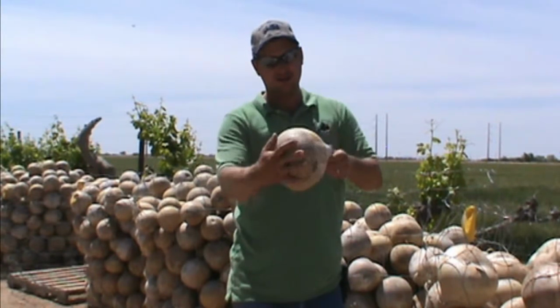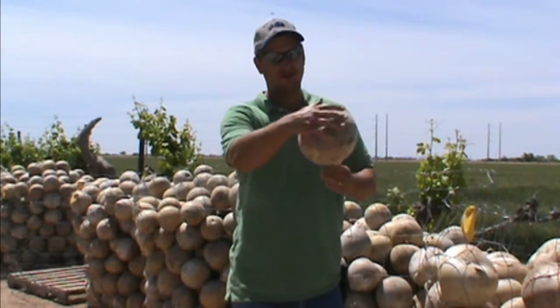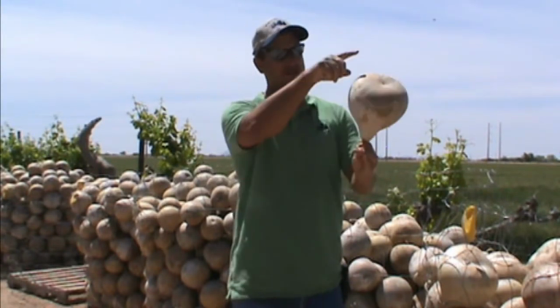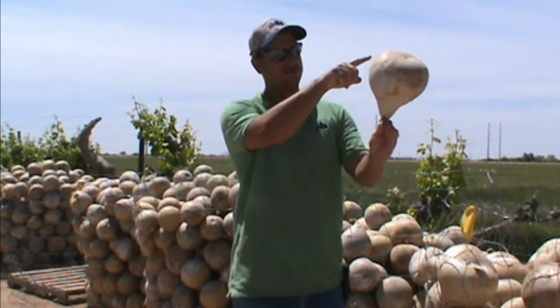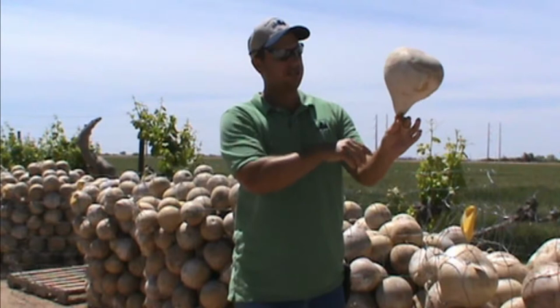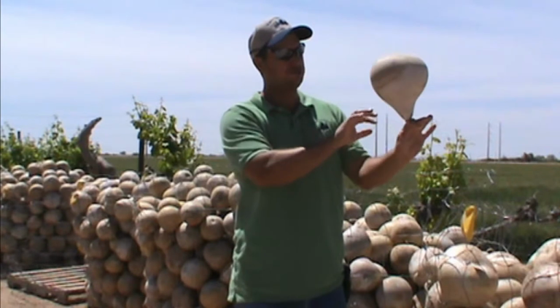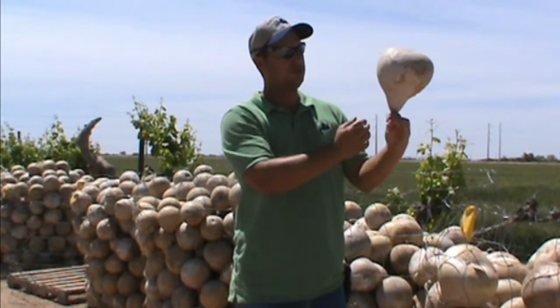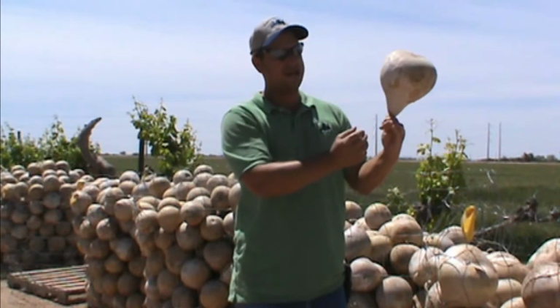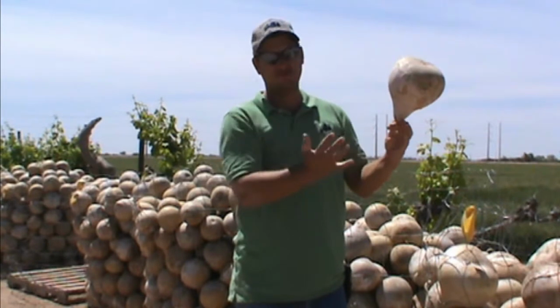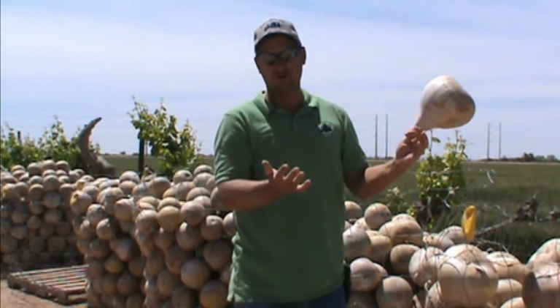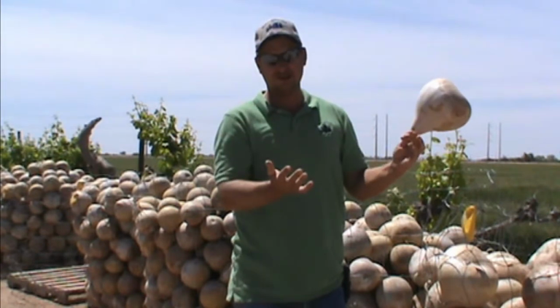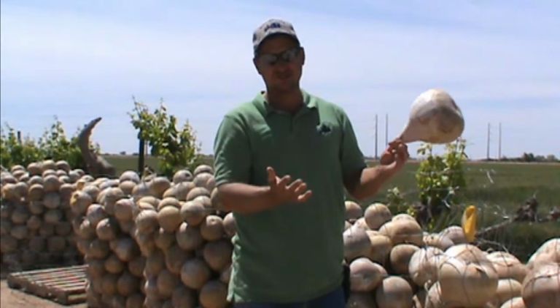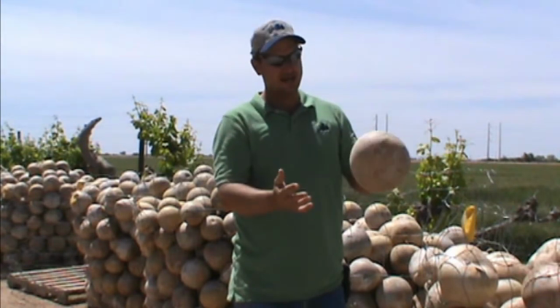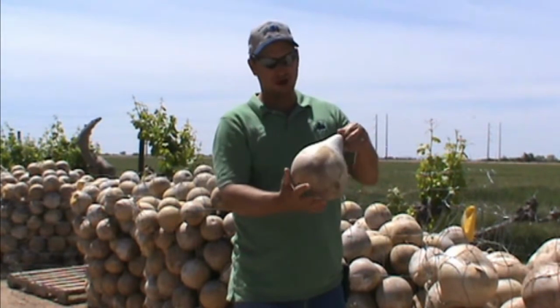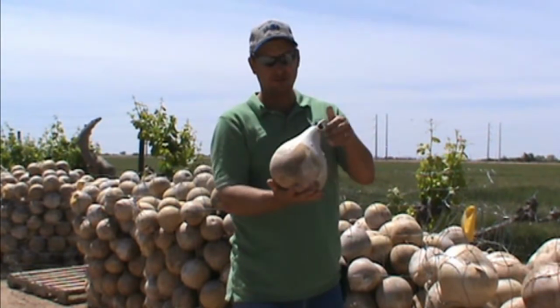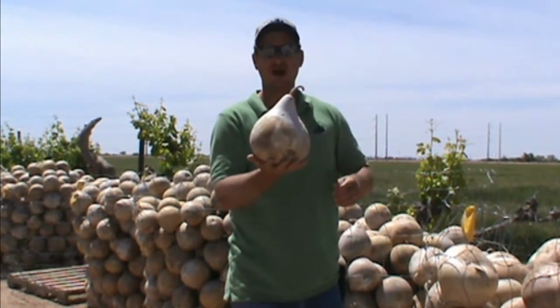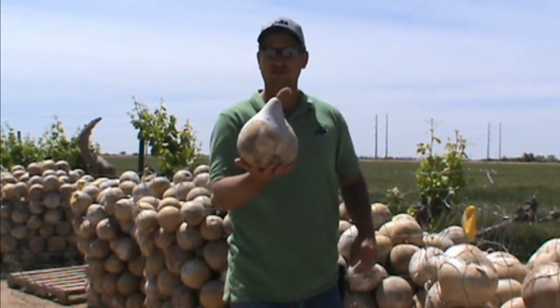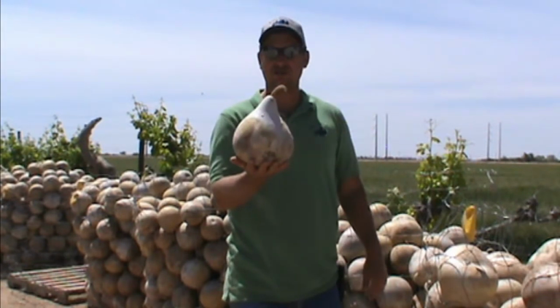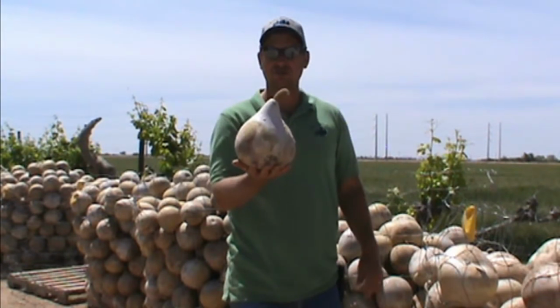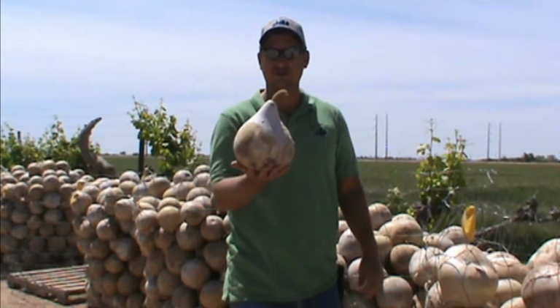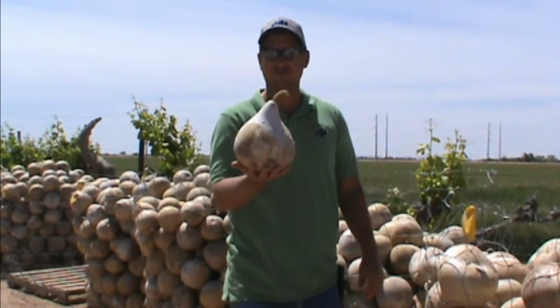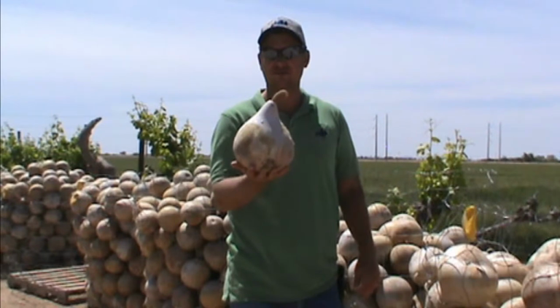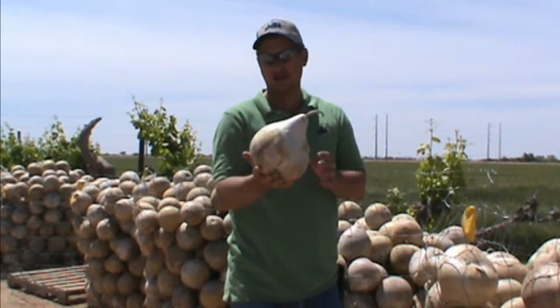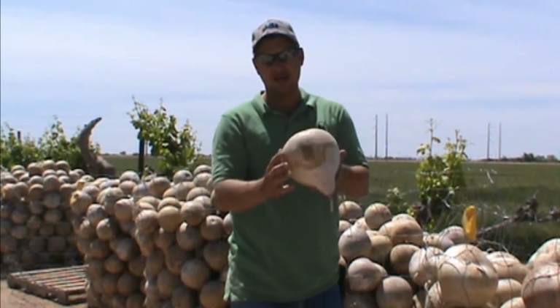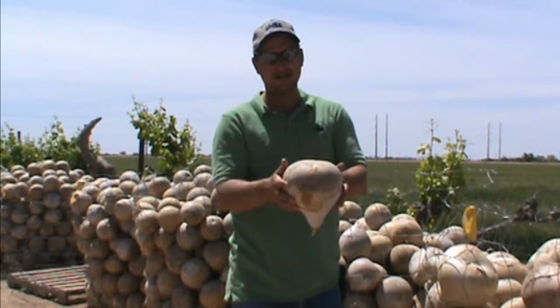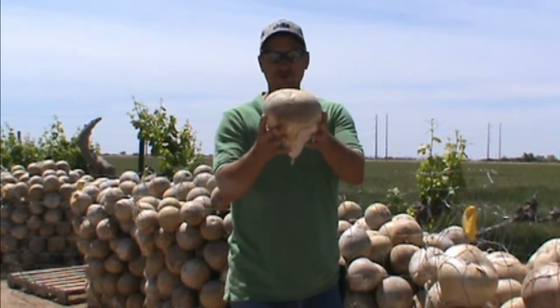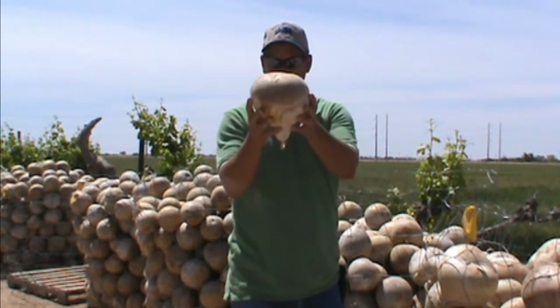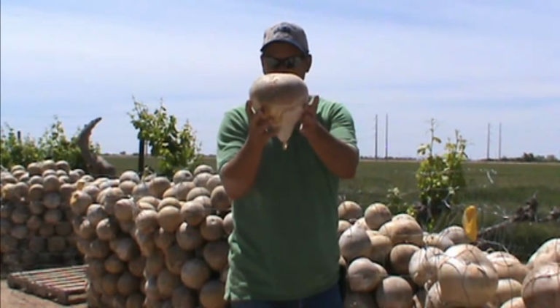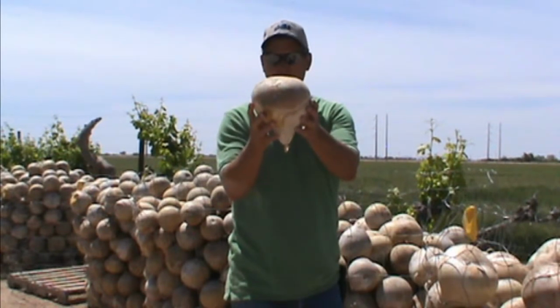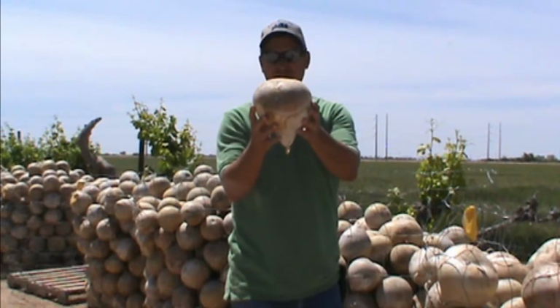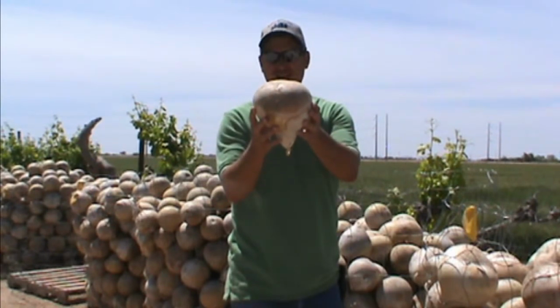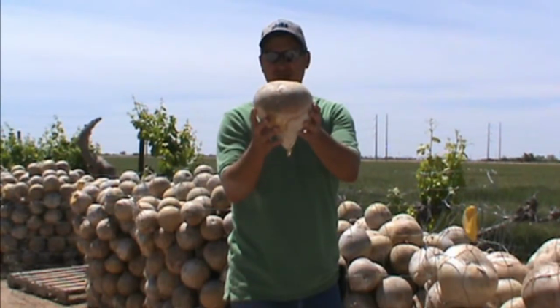It can be cut vertically to get two equal halves for doing masks. It's probably the variety that we sell the most of here at the farm, and 99% of them have a perfectly flat bottom.